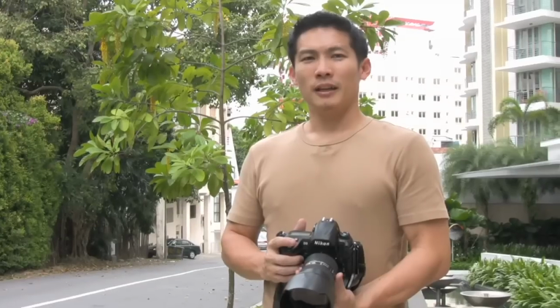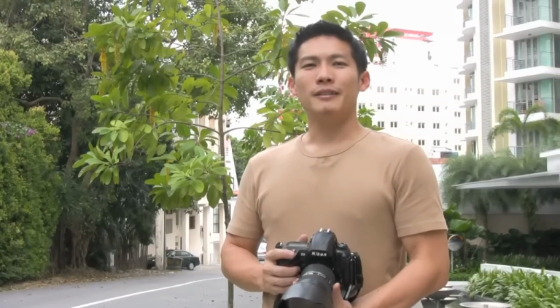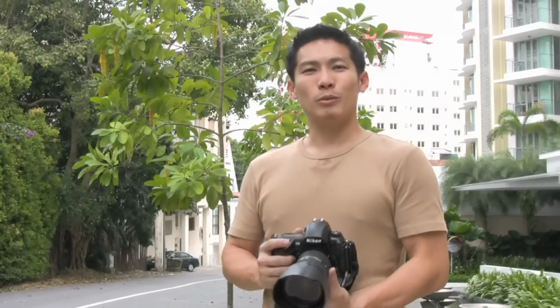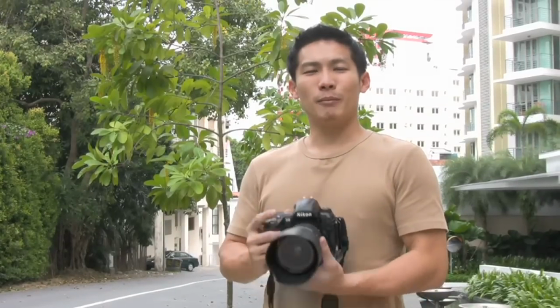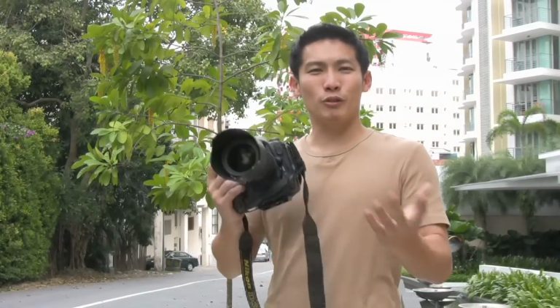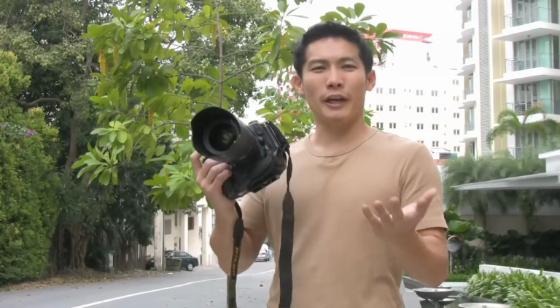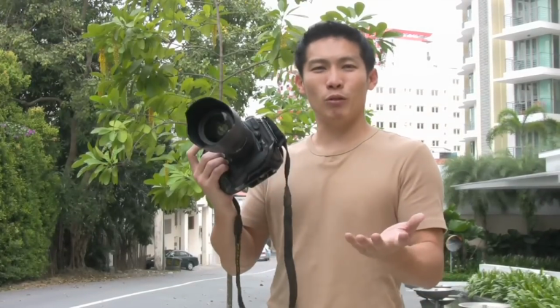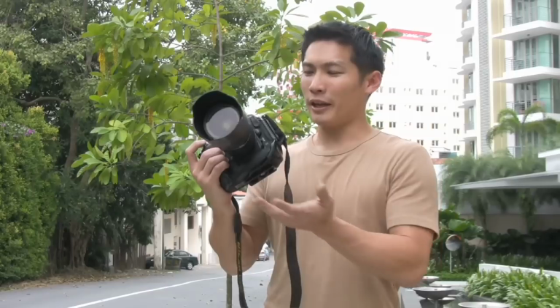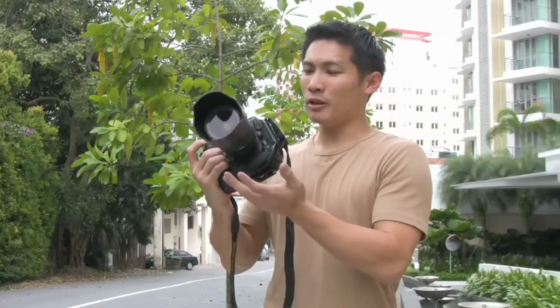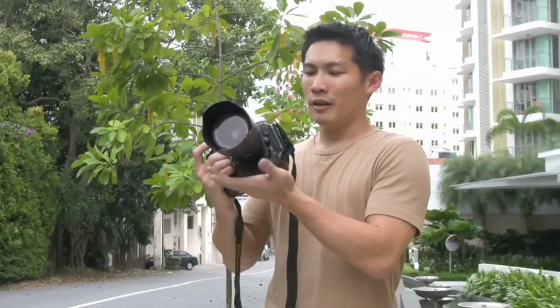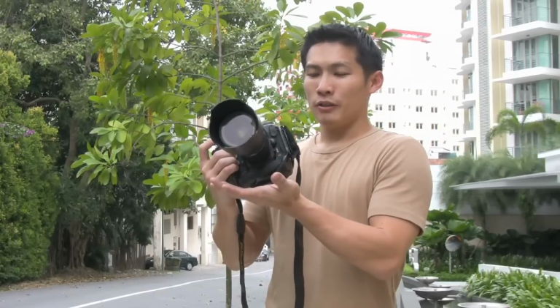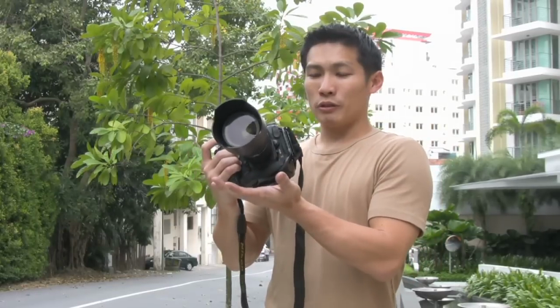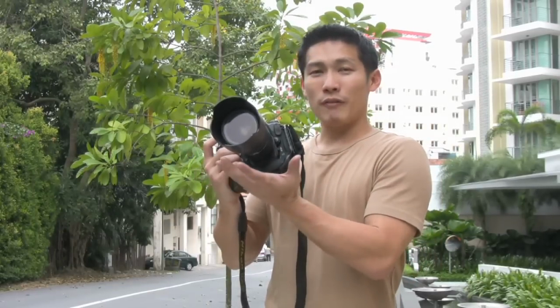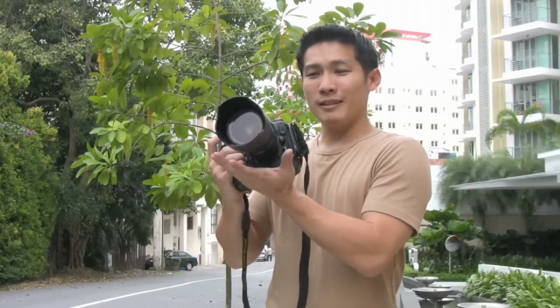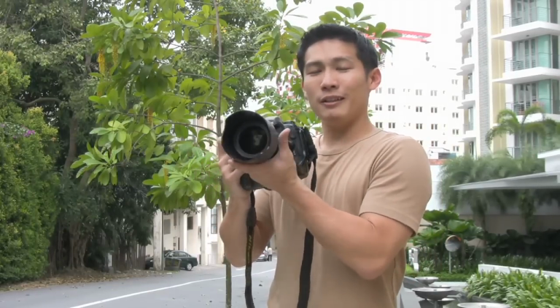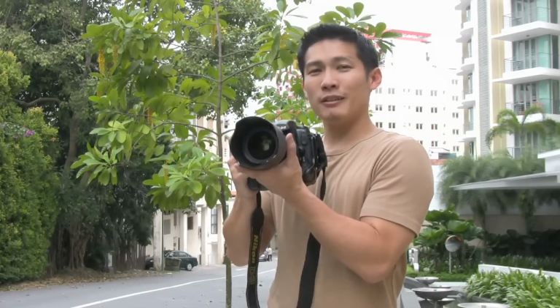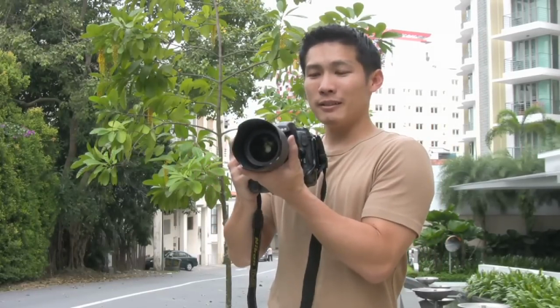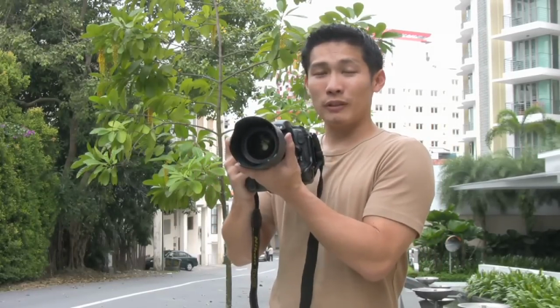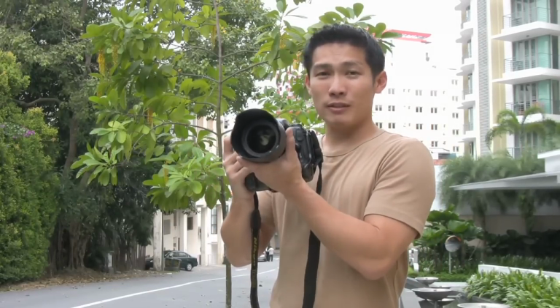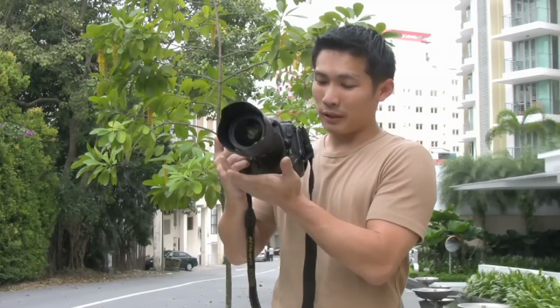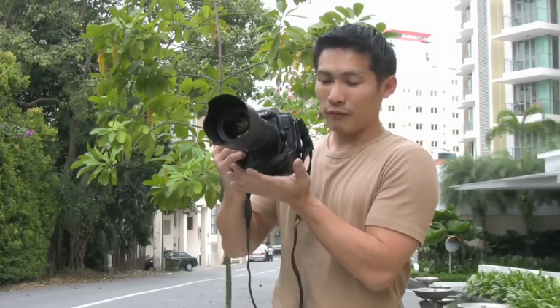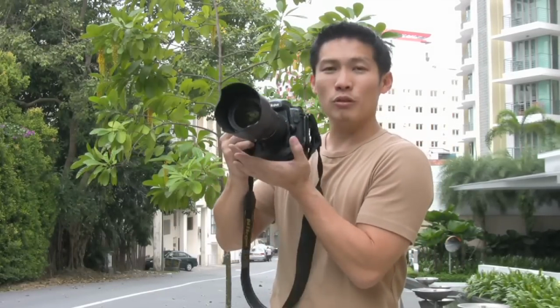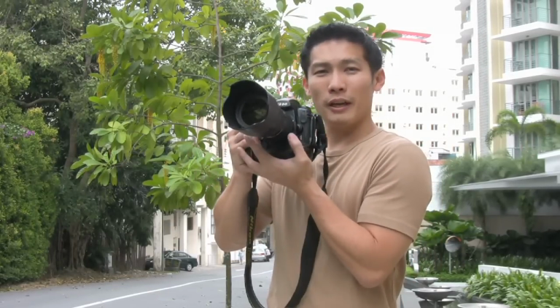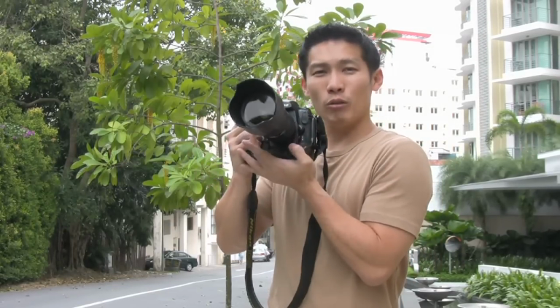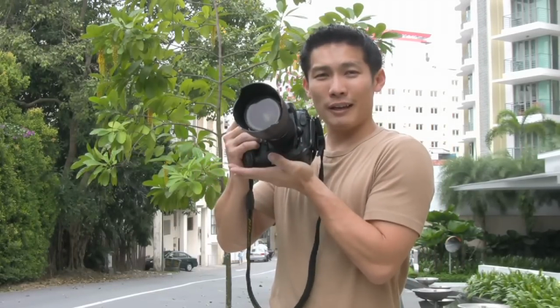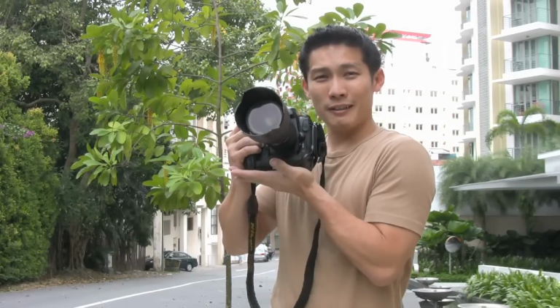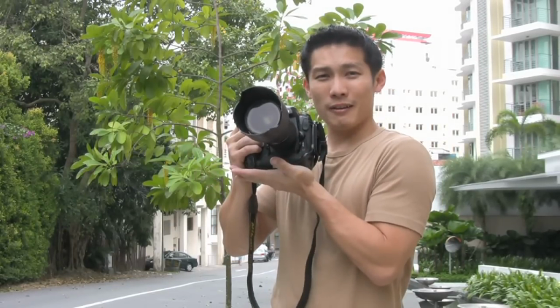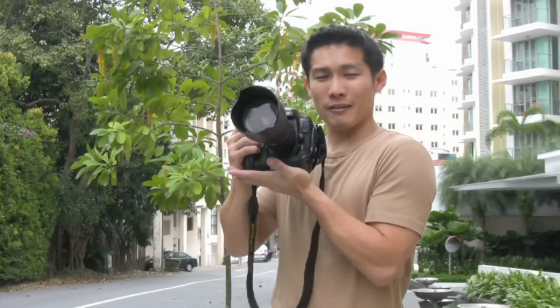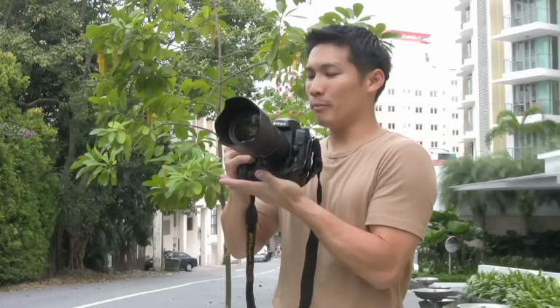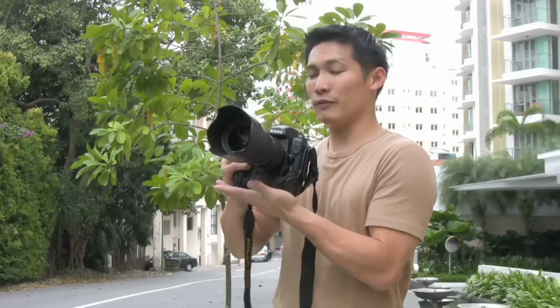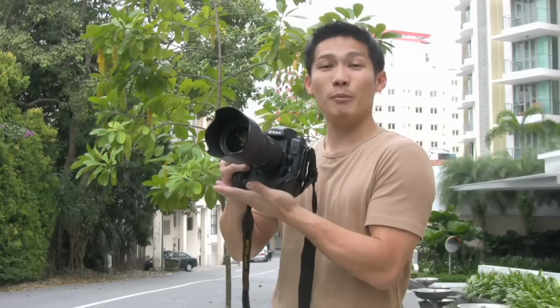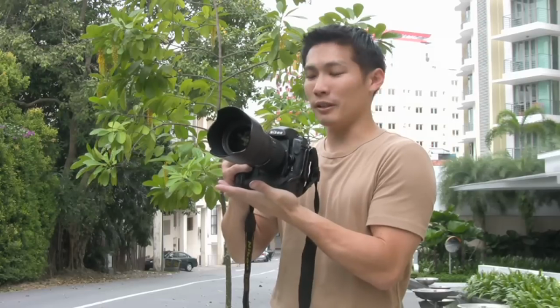Hi, this is Willy. I'm going to show you how to handhold the camera. Usually you have your hands underneath the lens, or if your lens is not big enough, you handhold underneath the base of the camera itself.